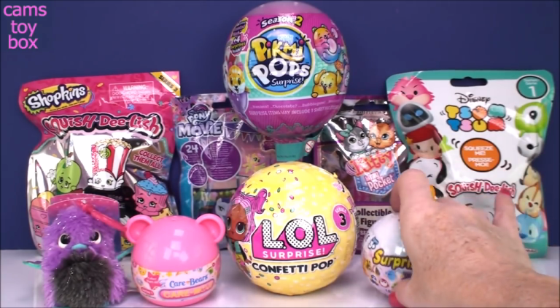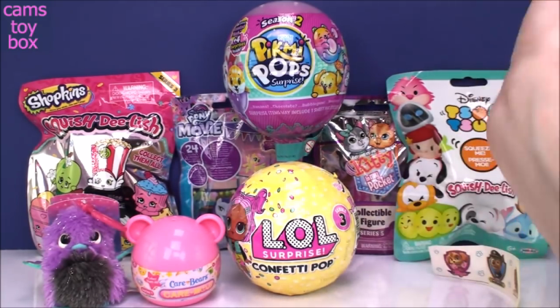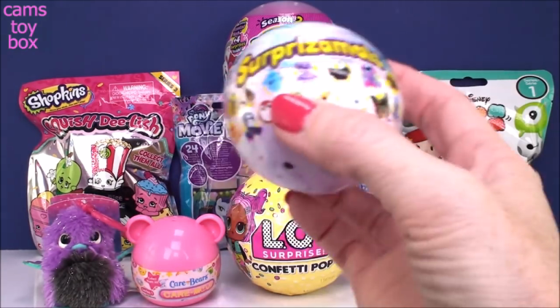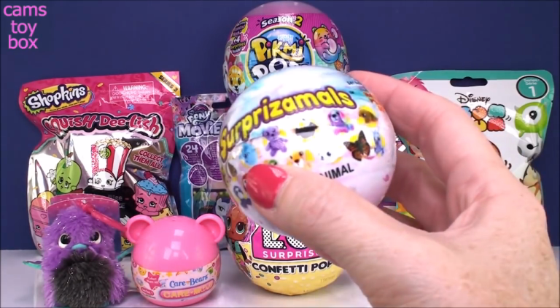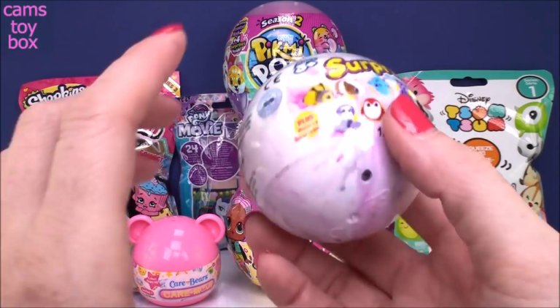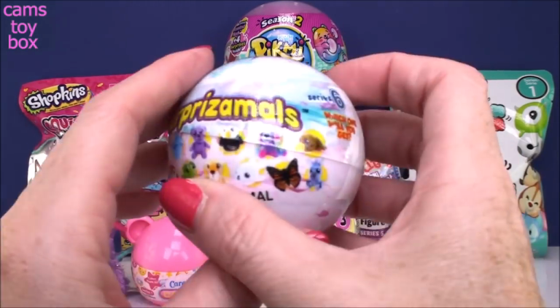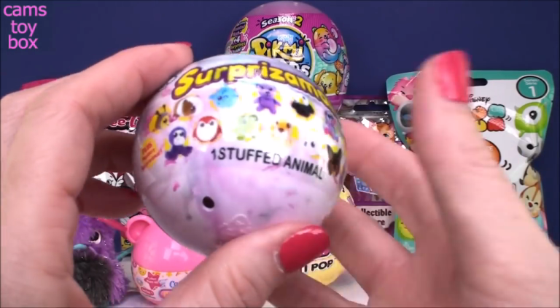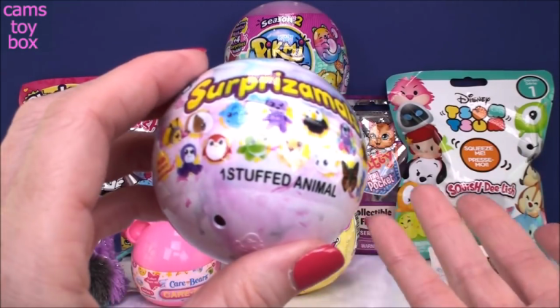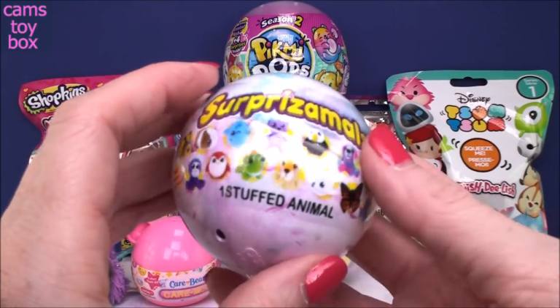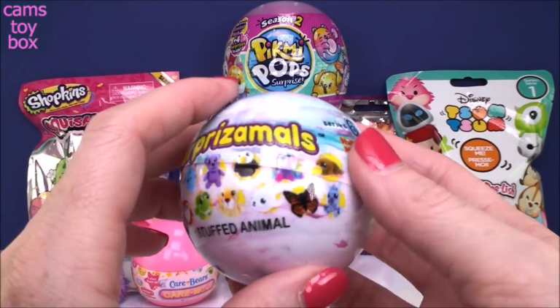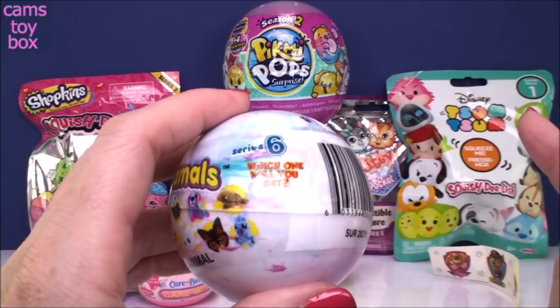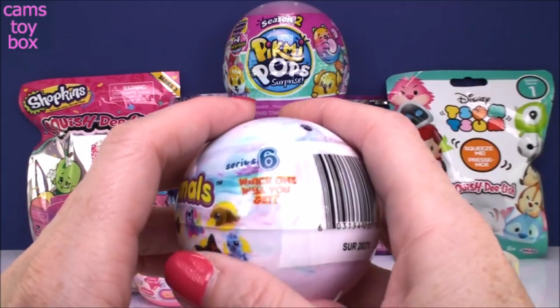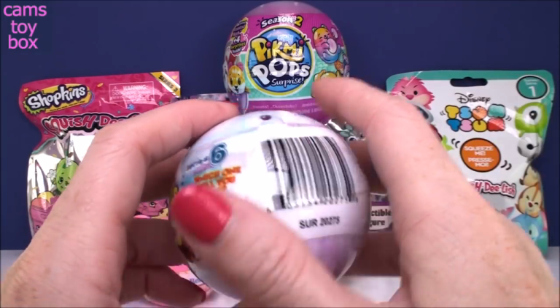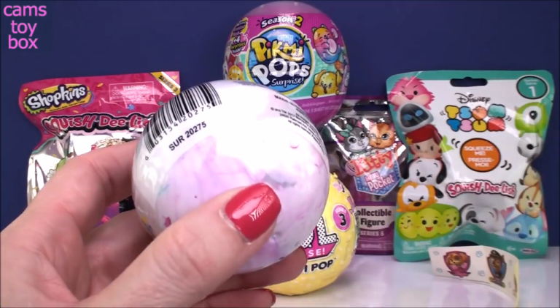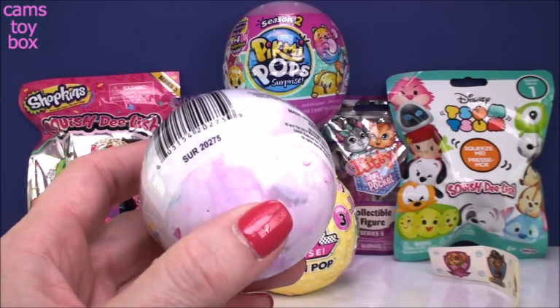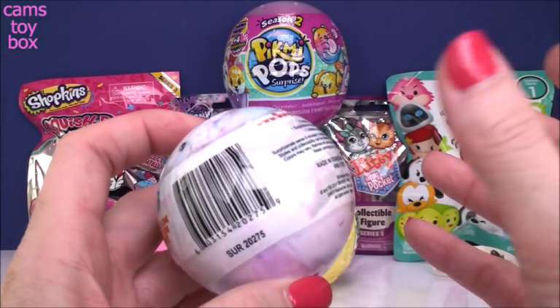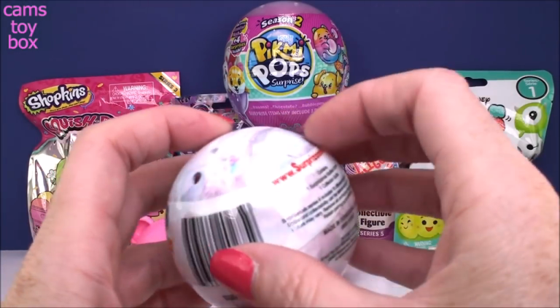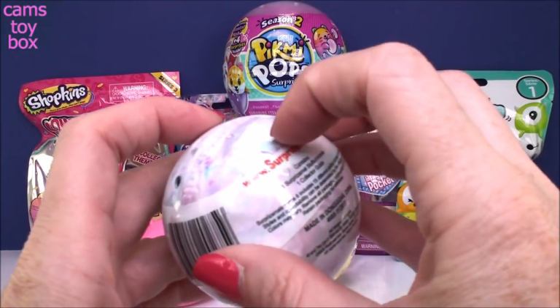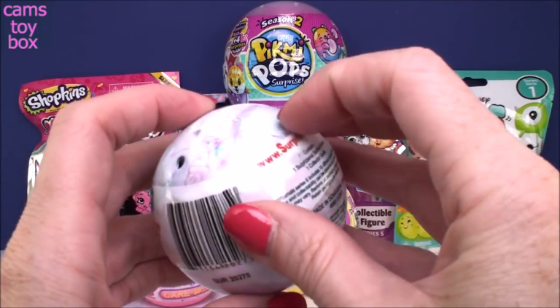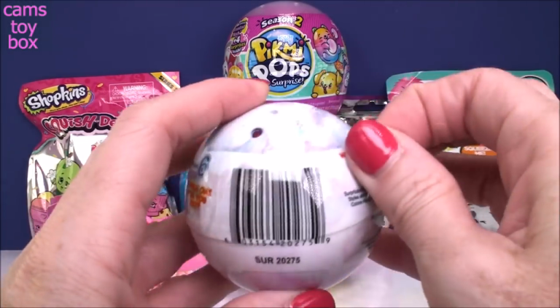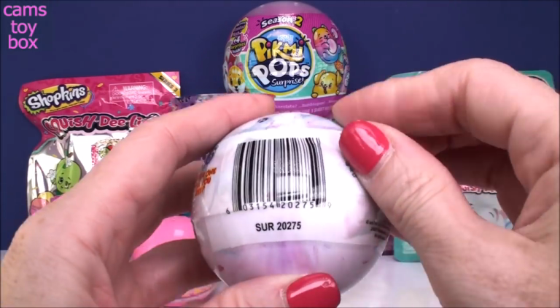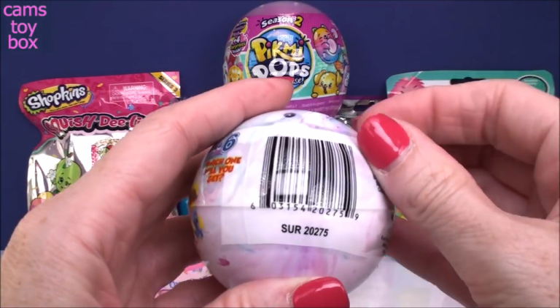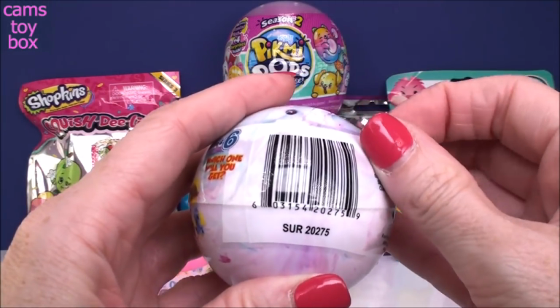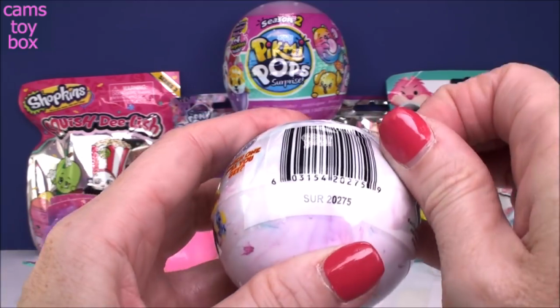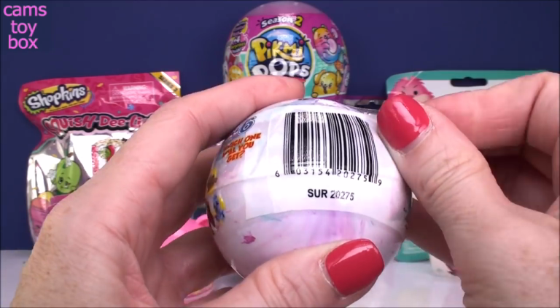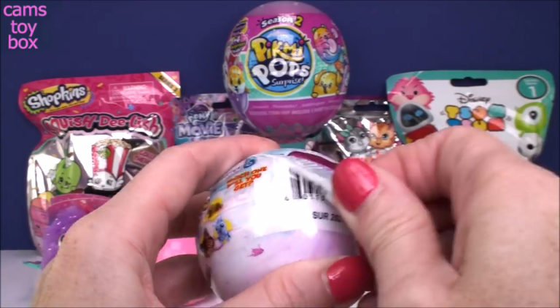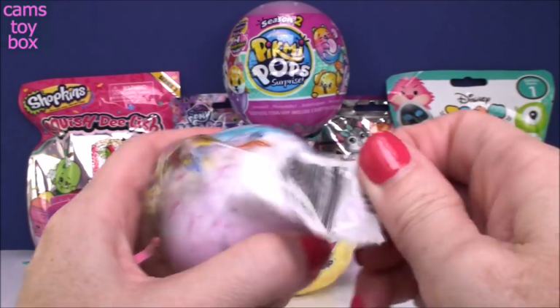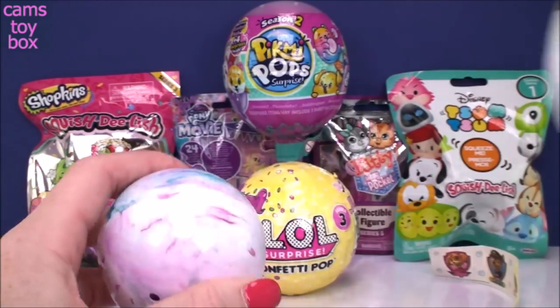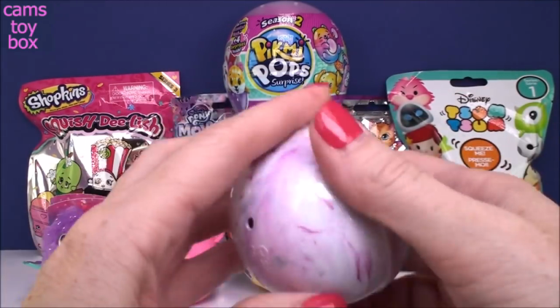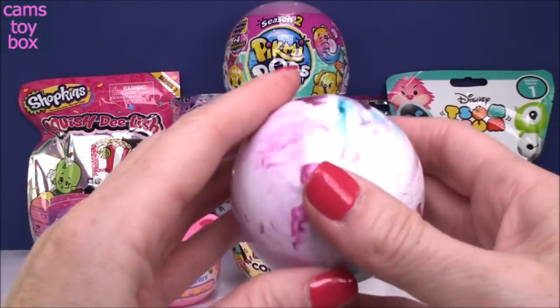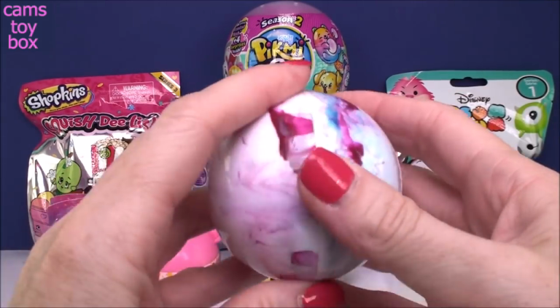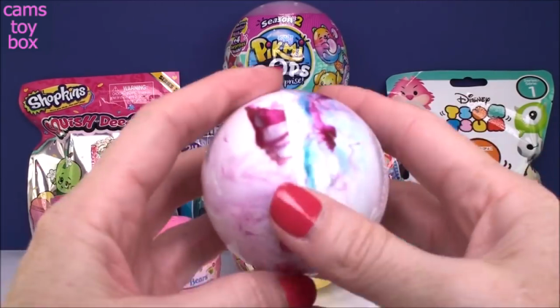Next, I'm going to do my Surprise Bowl — you guys know how much I love these. This is the Series 6. Still on the hunt for Anne the Butterfly. Yep, still don't have her. Keep on looking and looking. Maybe today? What do you think?